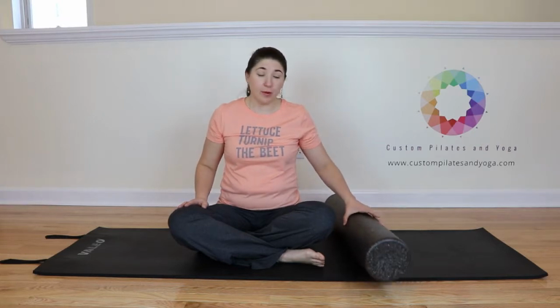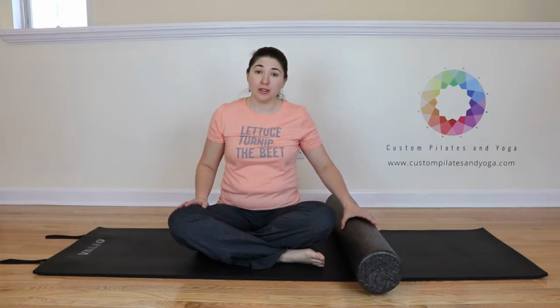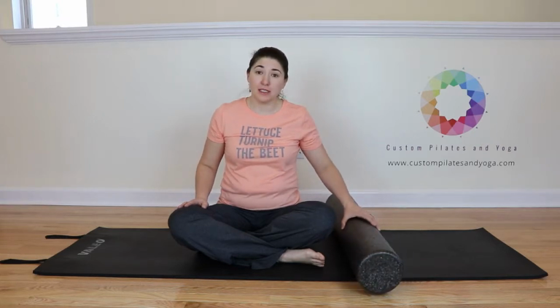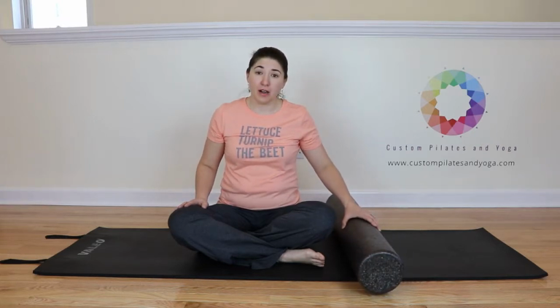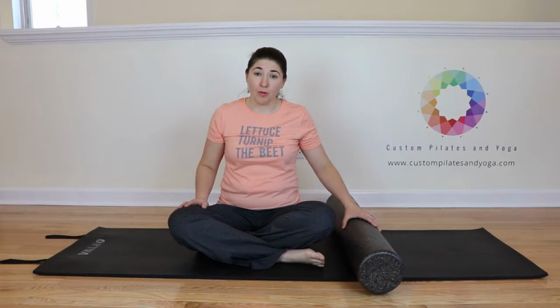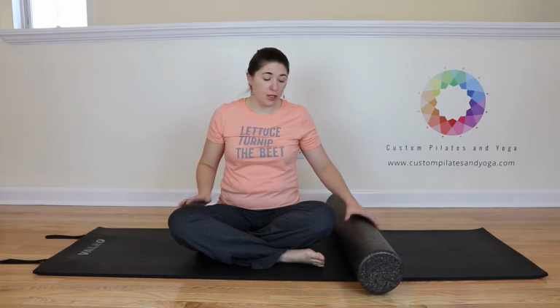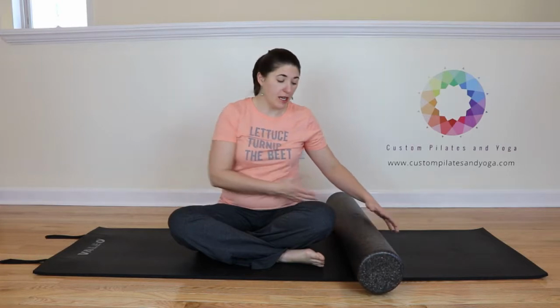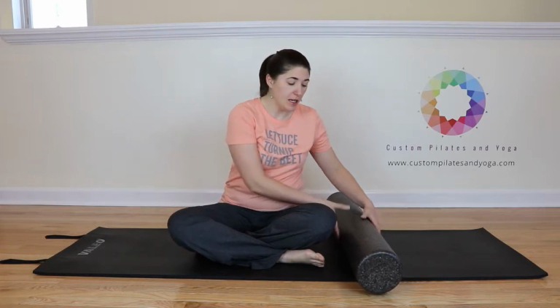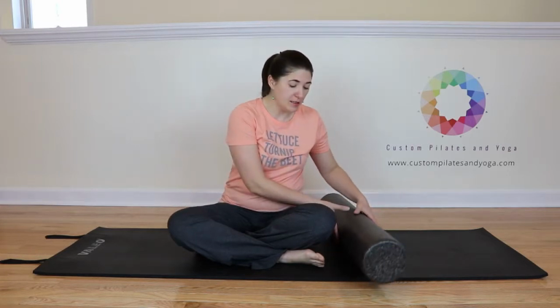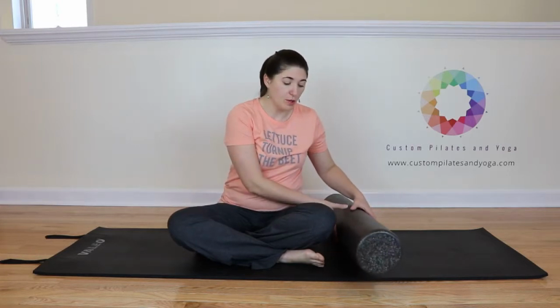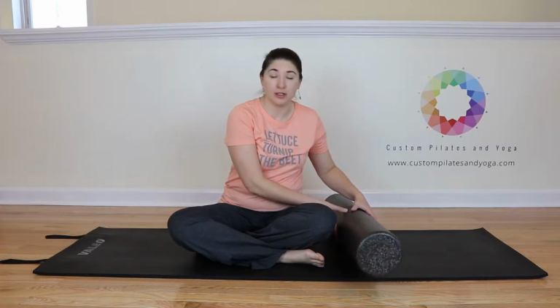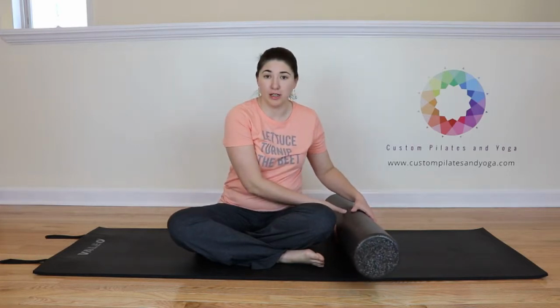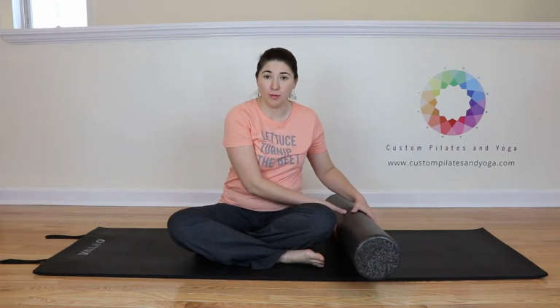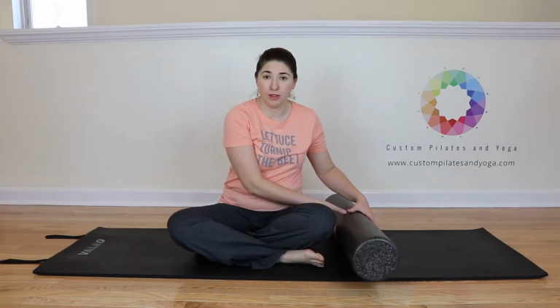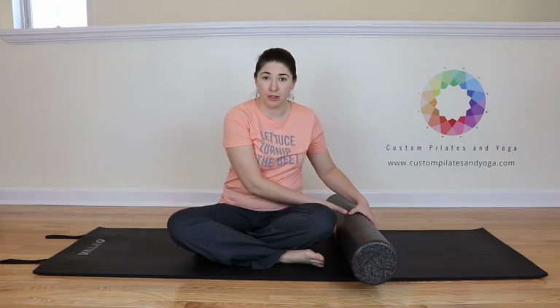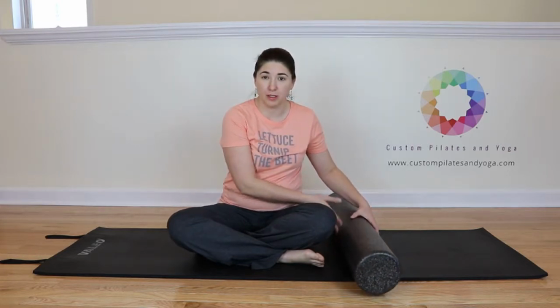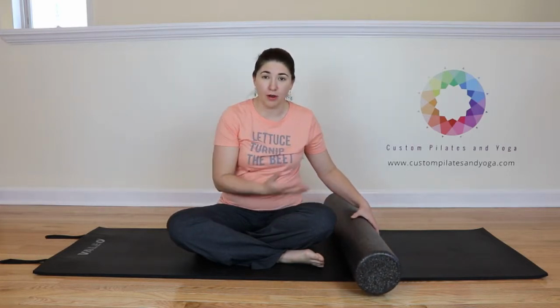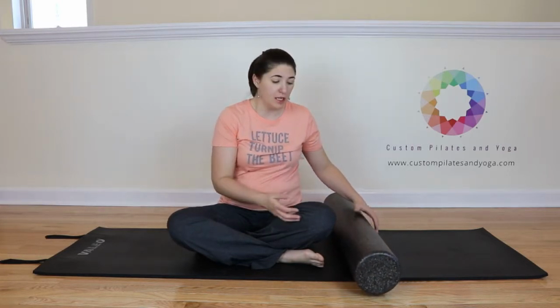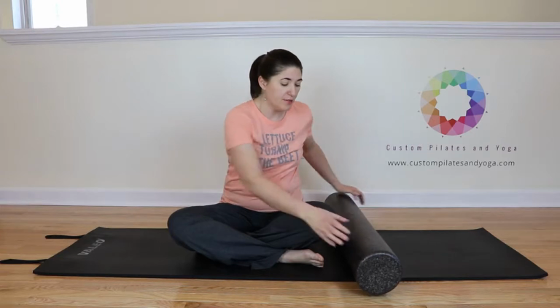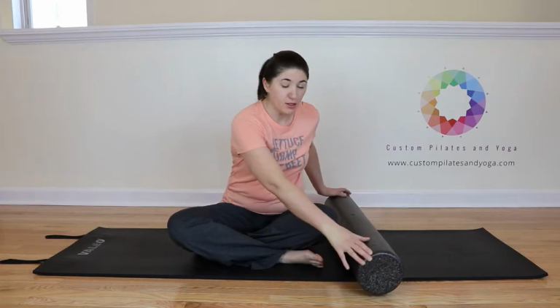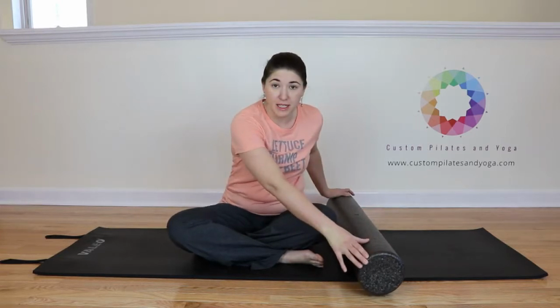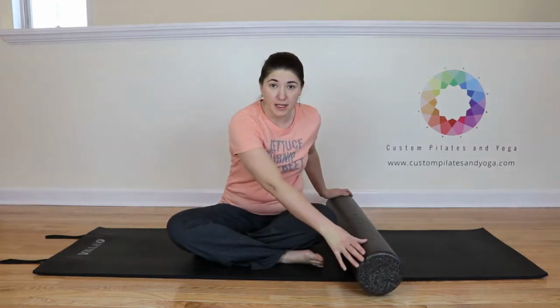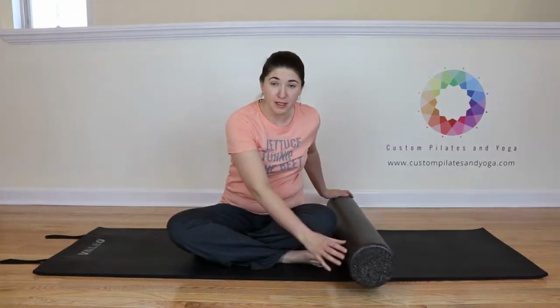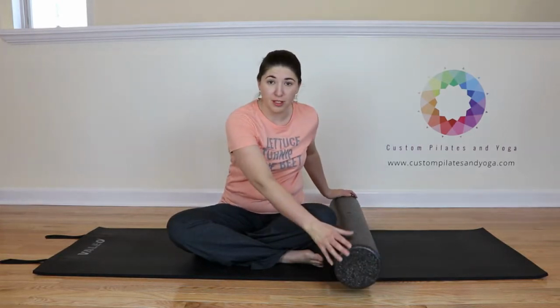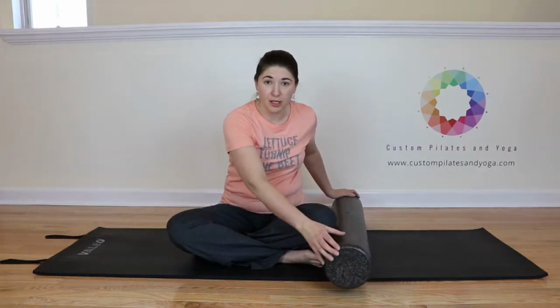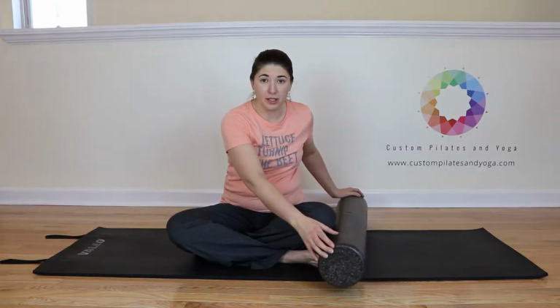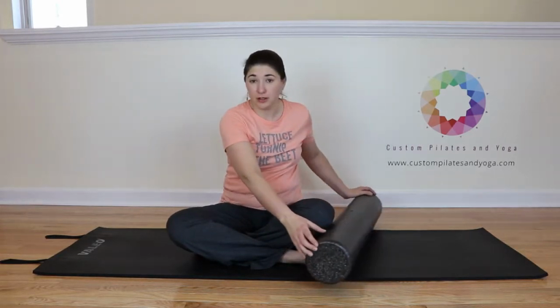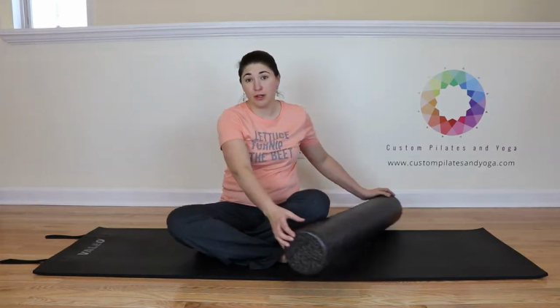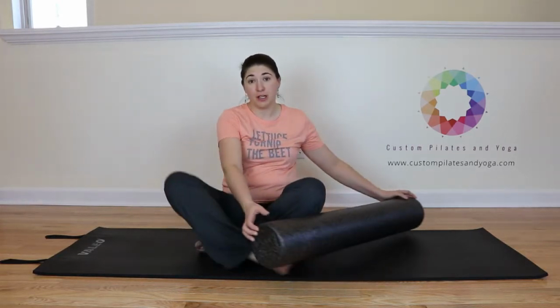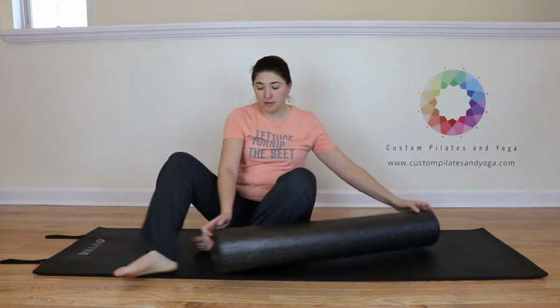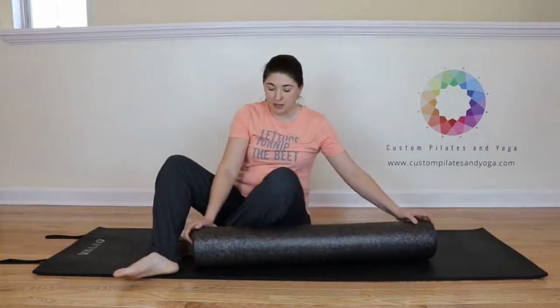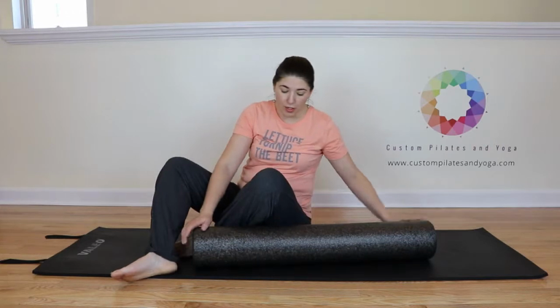We're going to do this today on a foam roller. It is important that you check your foam roller to make sure that there are no divots or dents in it, because if there are it could injure you or it could not be very supportive.